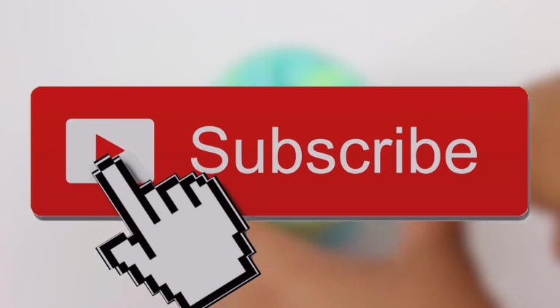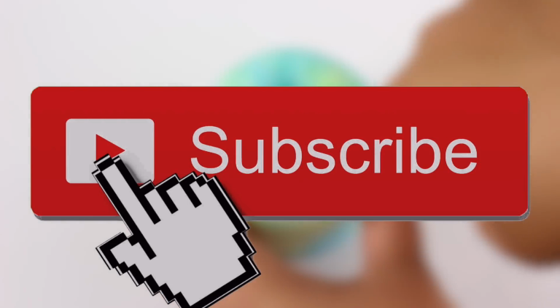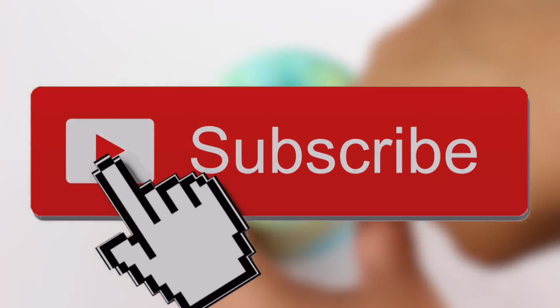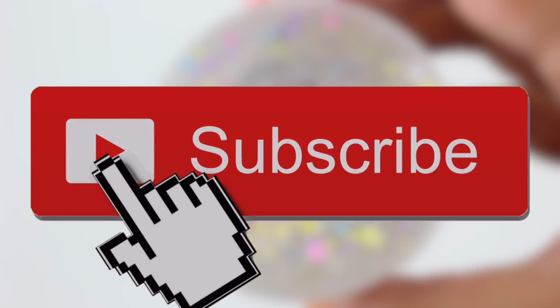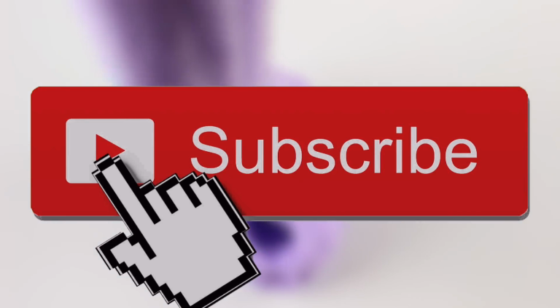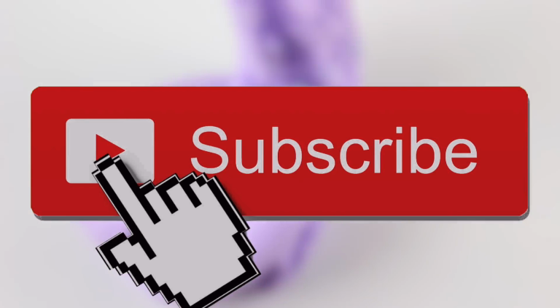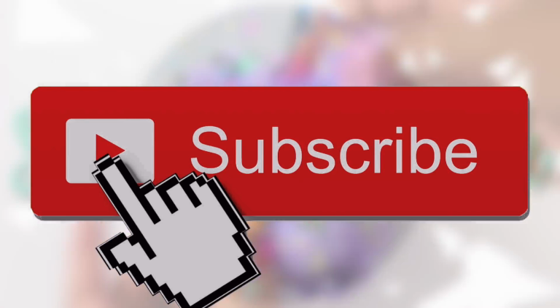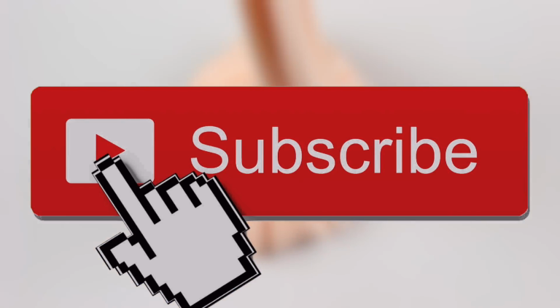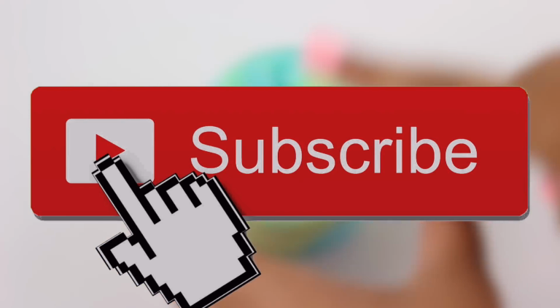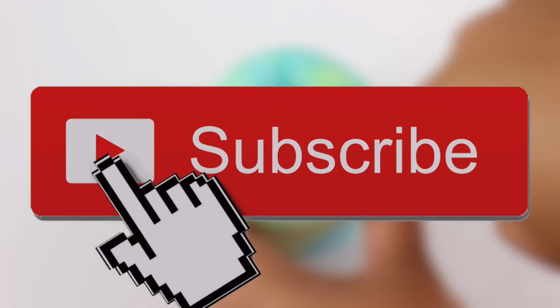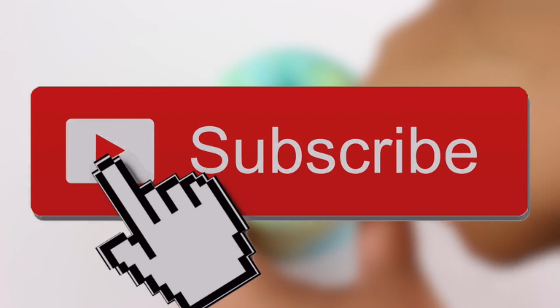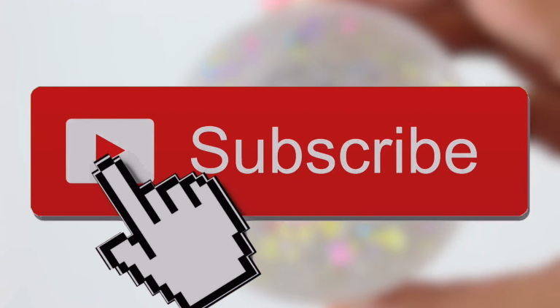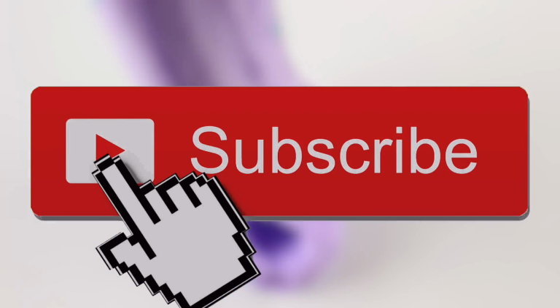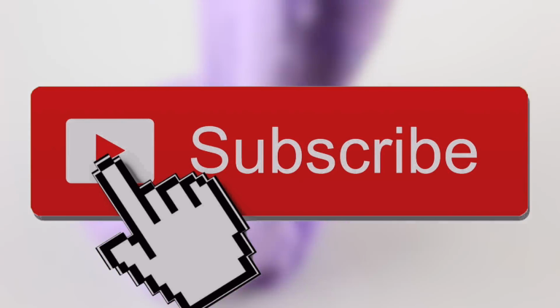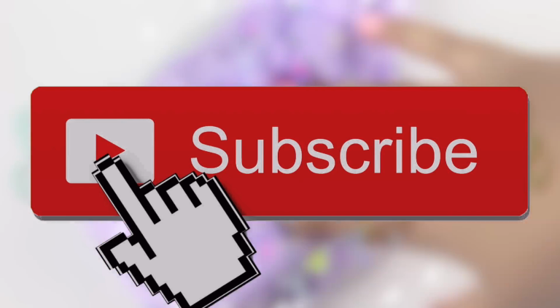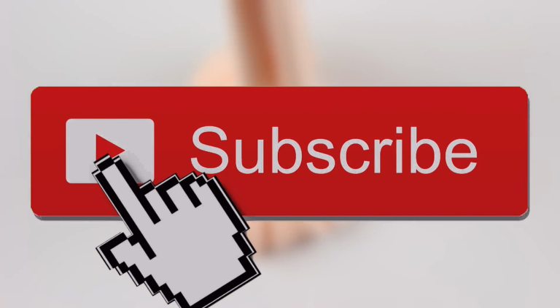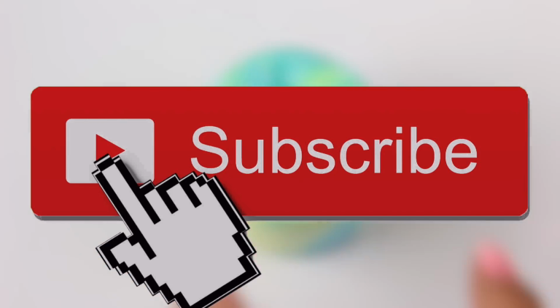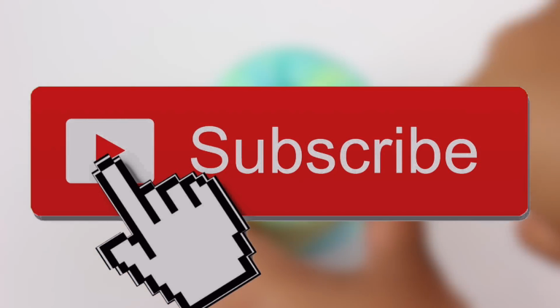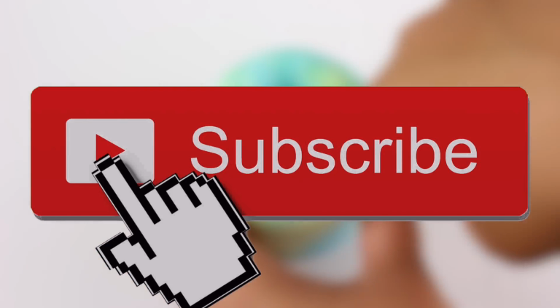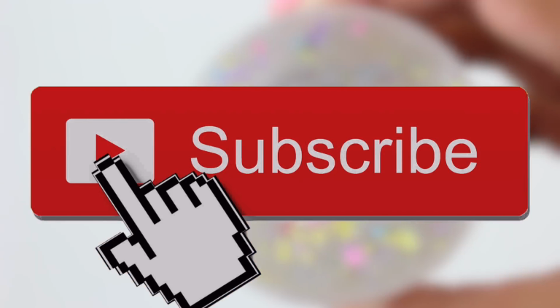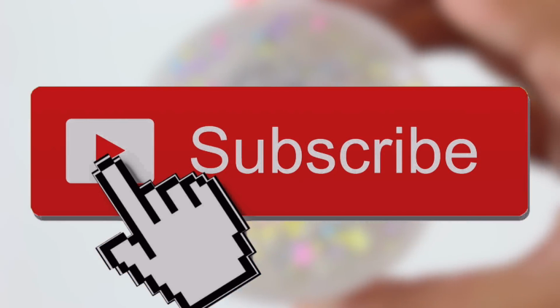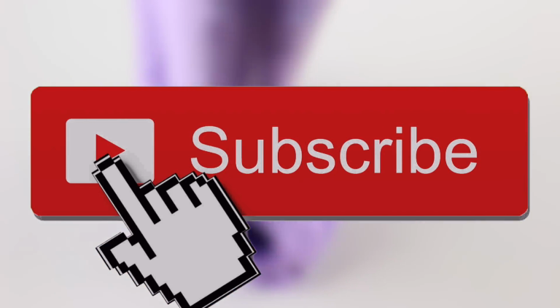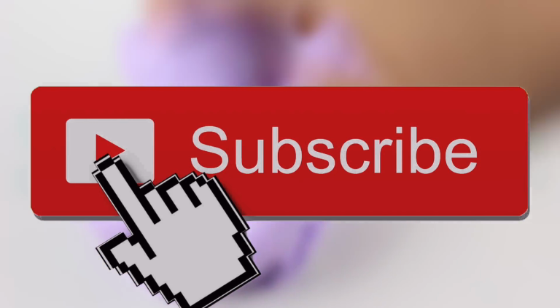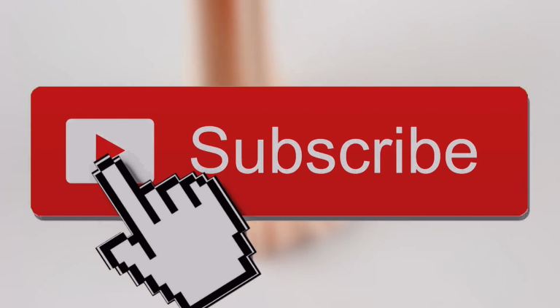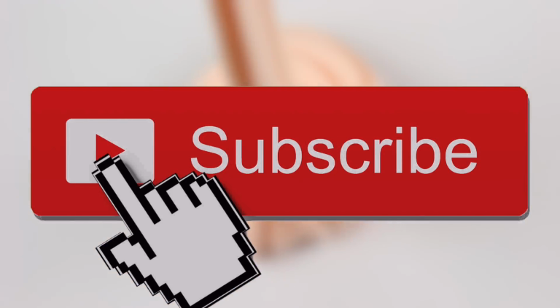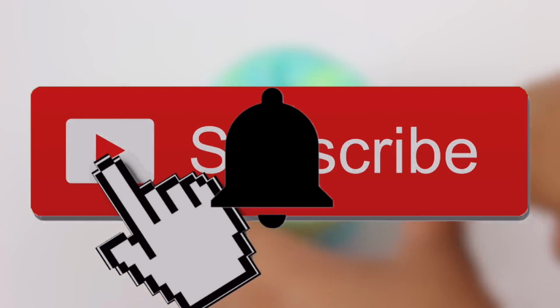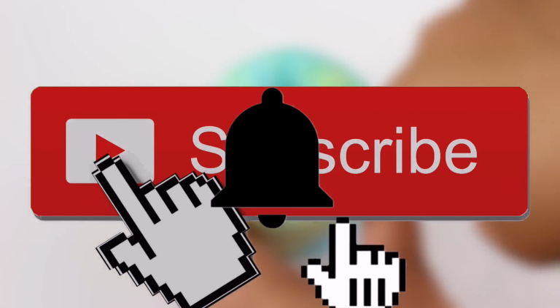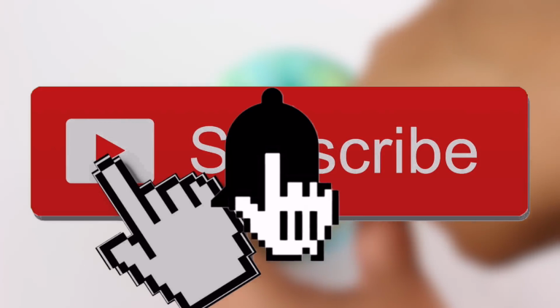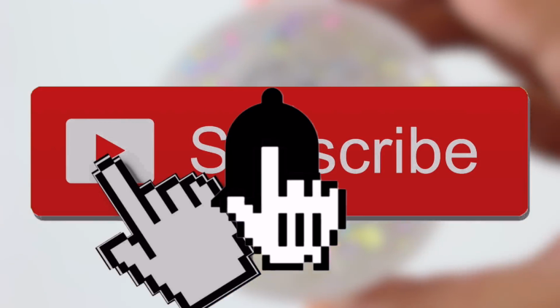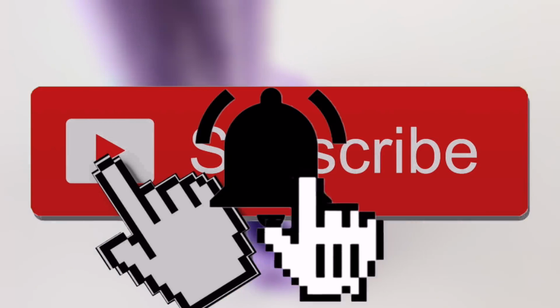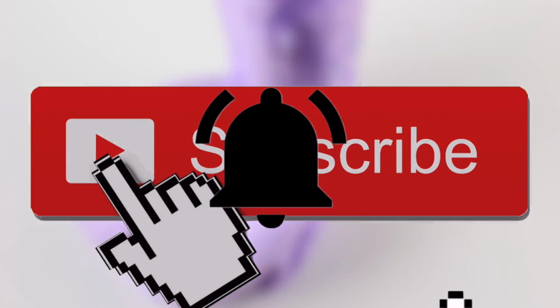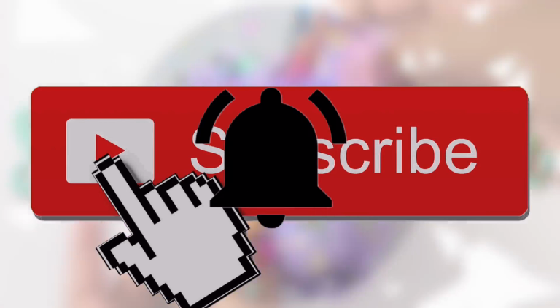What's up Trill Slime Squad? Welcome back. And if you're new here, welcome to the Trill Slime fam. If you're not already subscribed, make sure you hit that subscribe button down below to become a part of the hashtag Trill Slime Squad. And turn on post notifications so you're notified whenever I post.